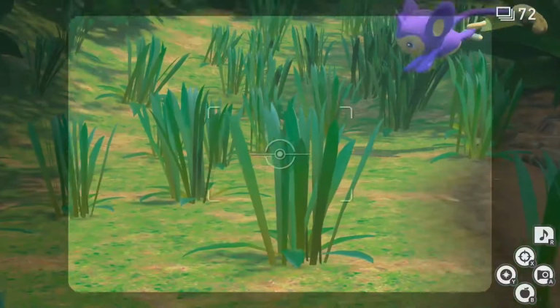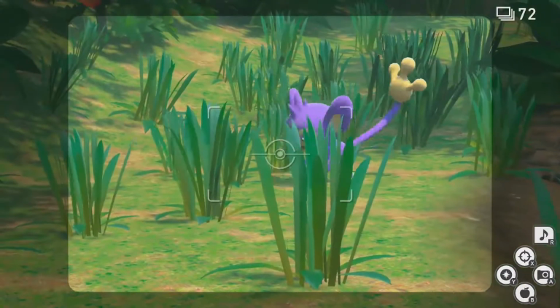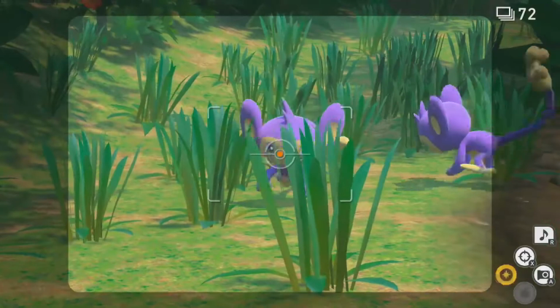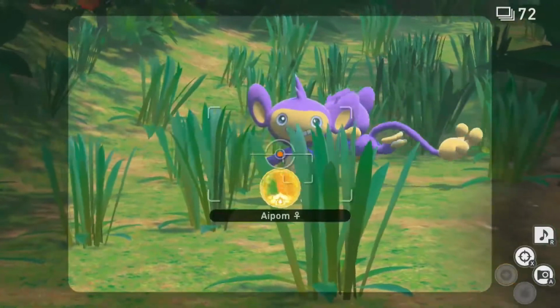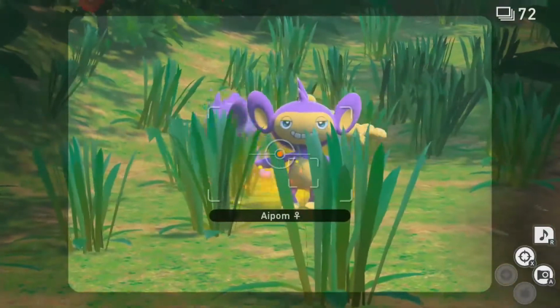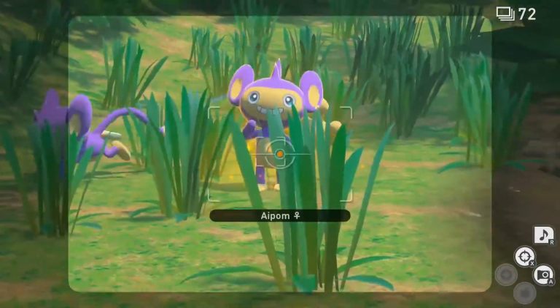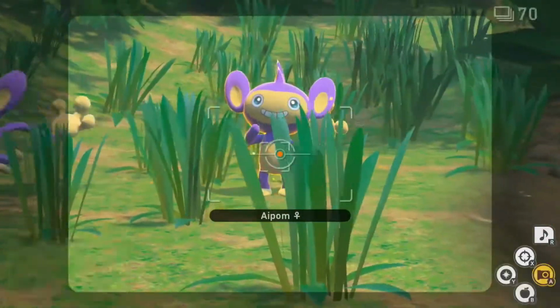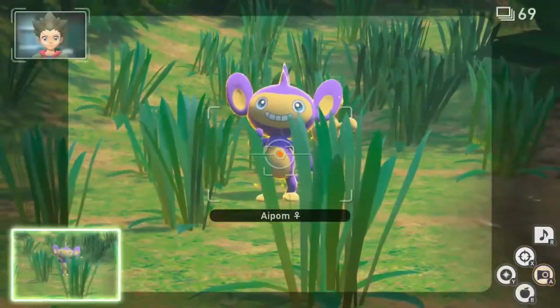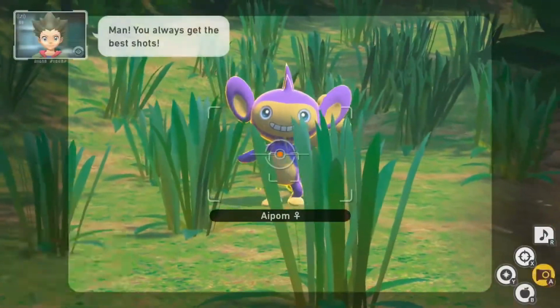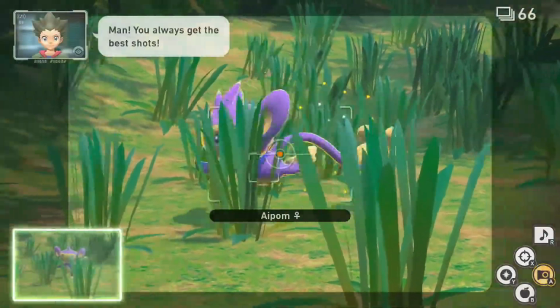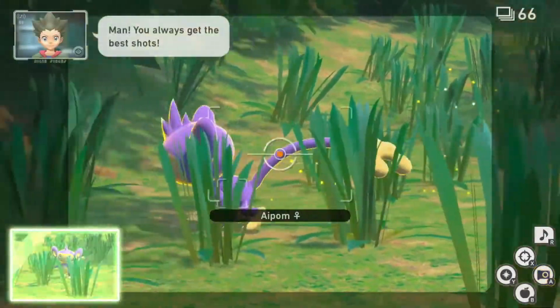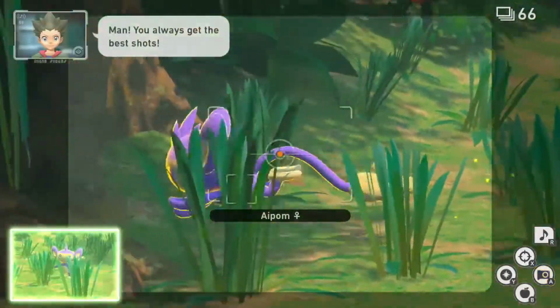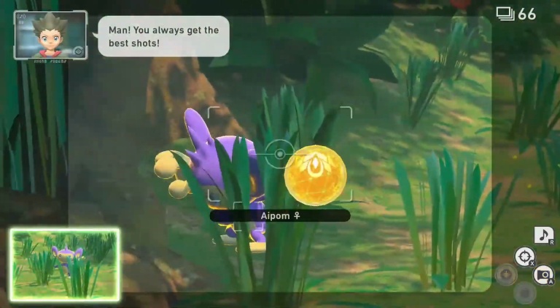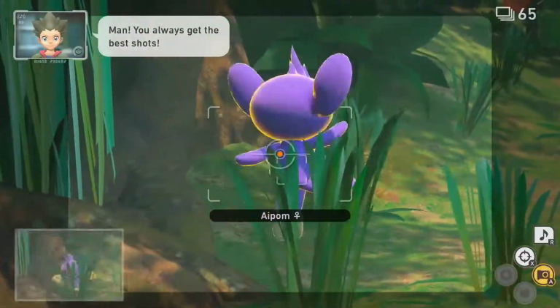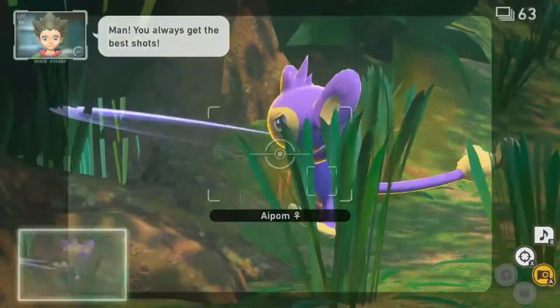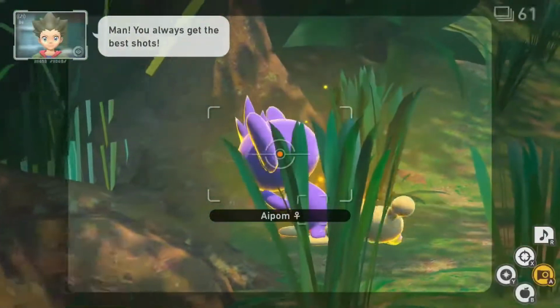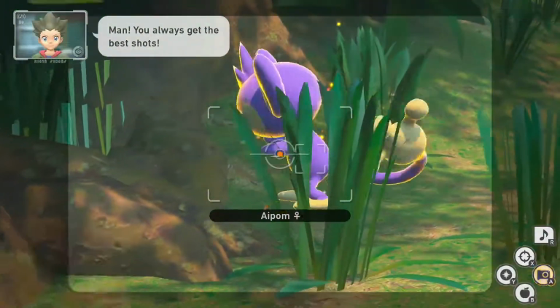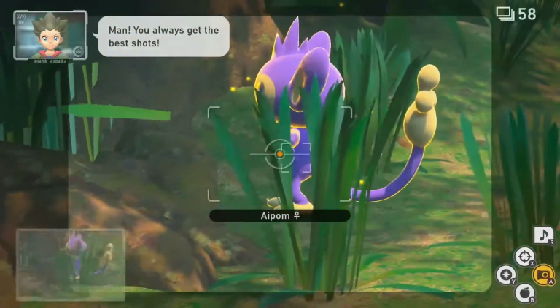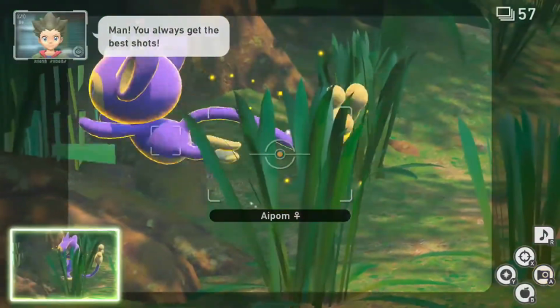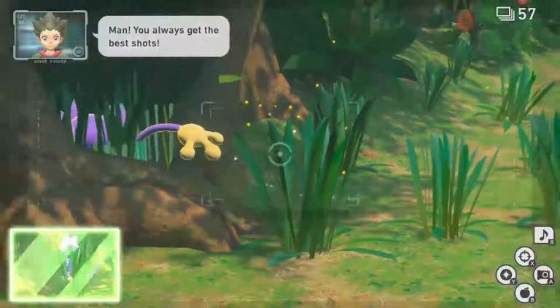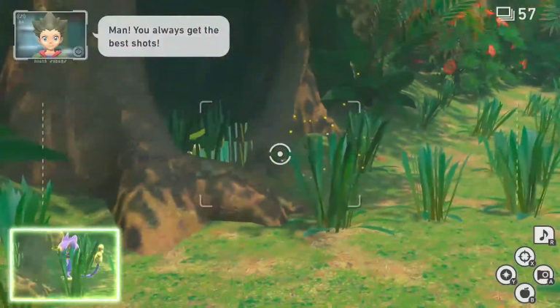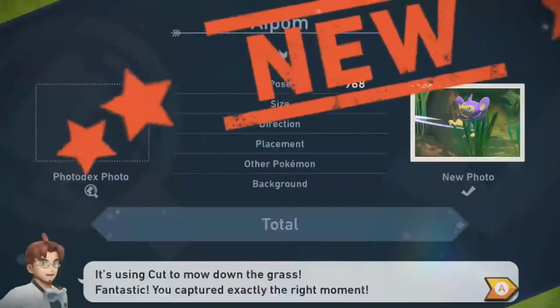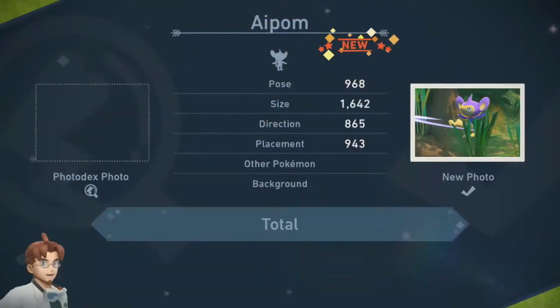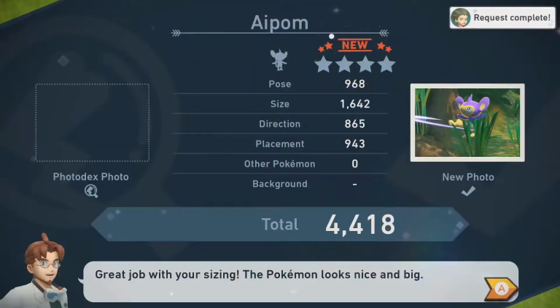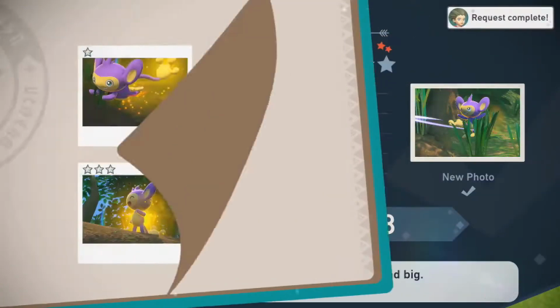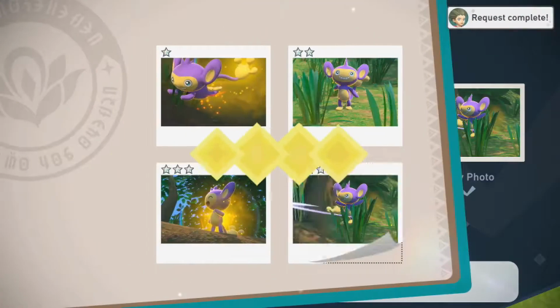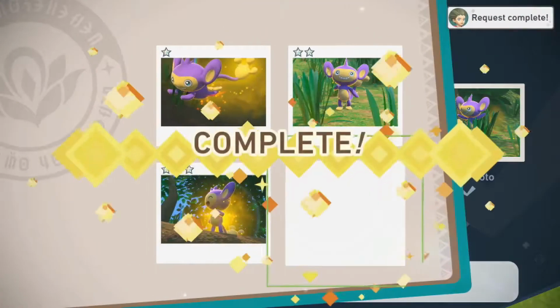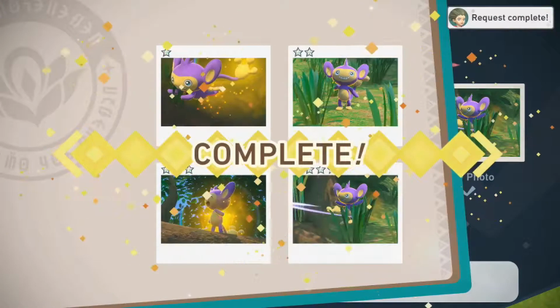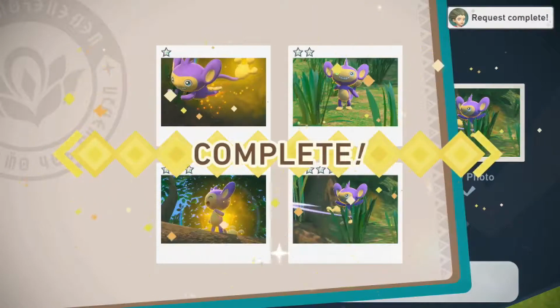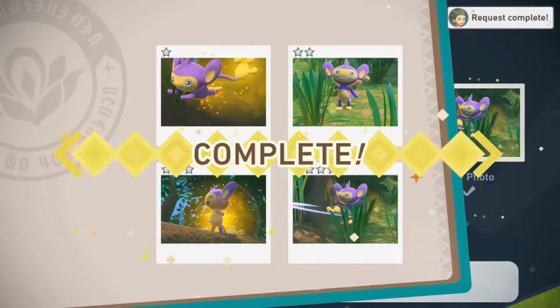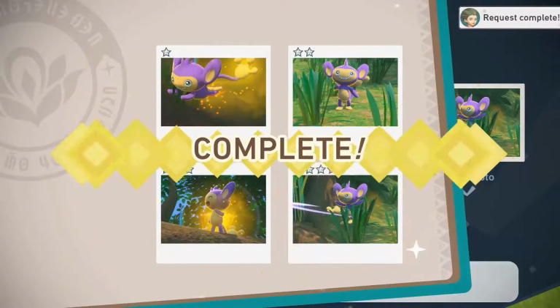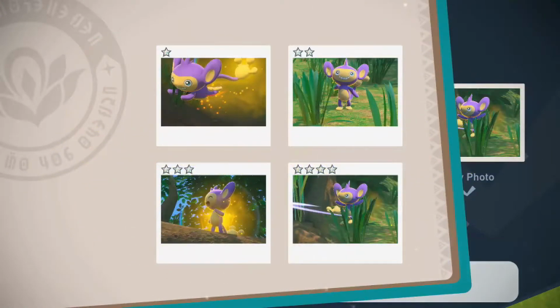And finally, 4 star. Repeat the 2 star process again, only this time wait for the Aipom to run over and cut the tall grass on the left. While the Aipom is cutting, snap your pictures for the final diamond stars.